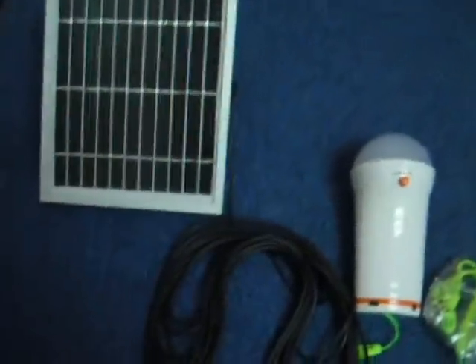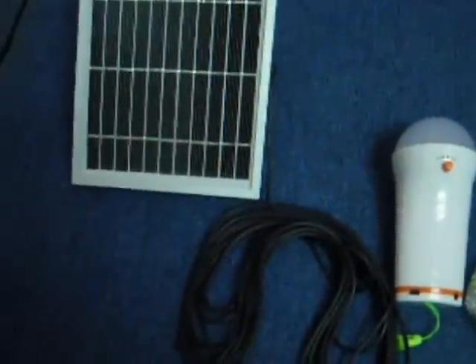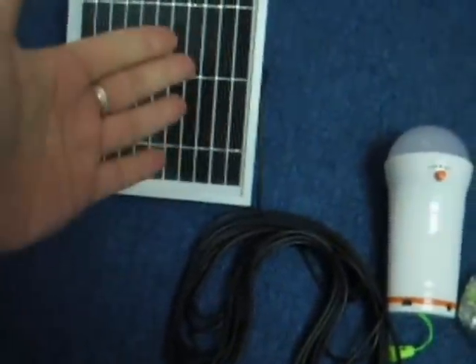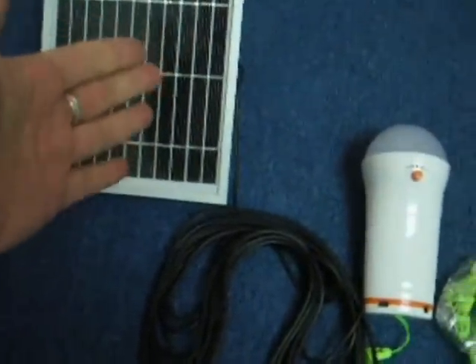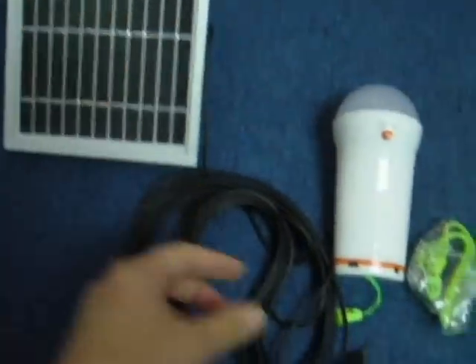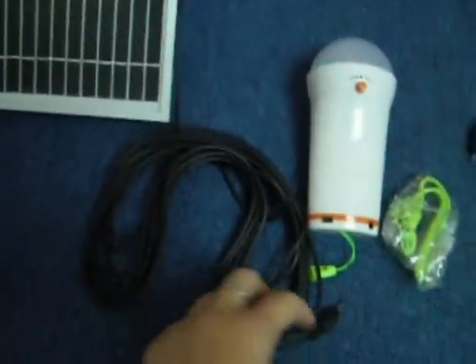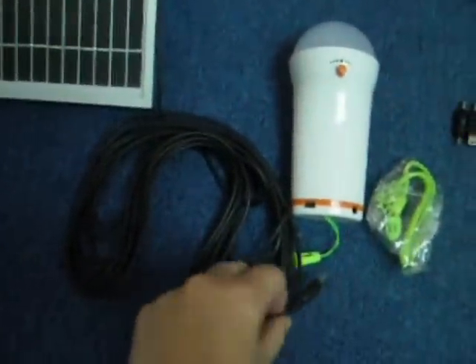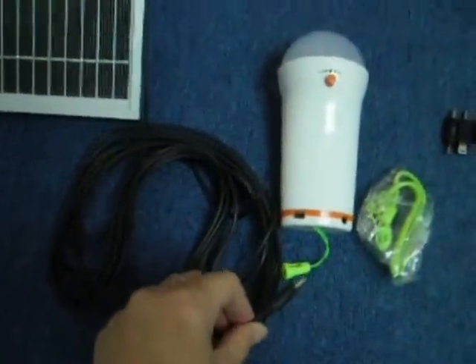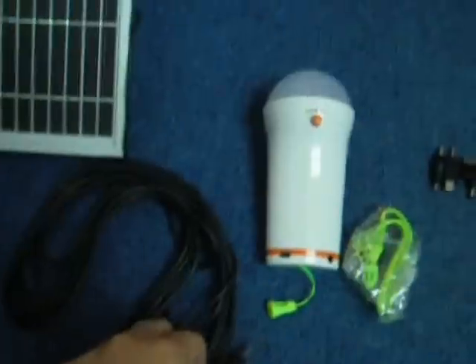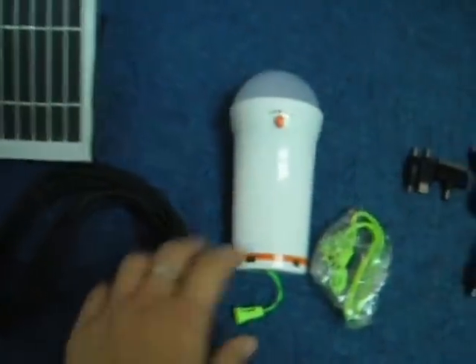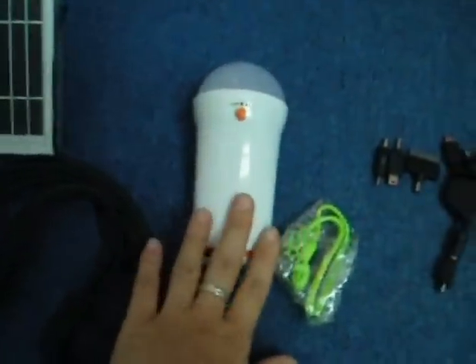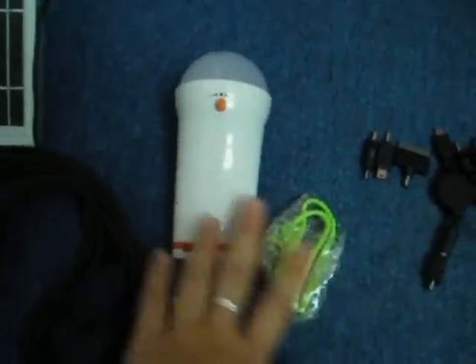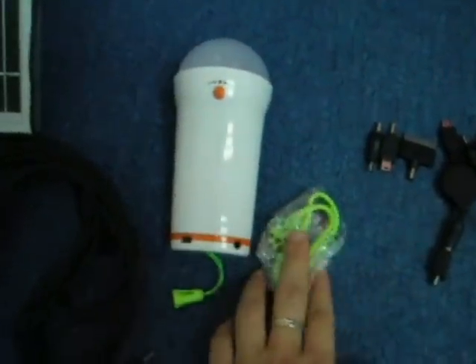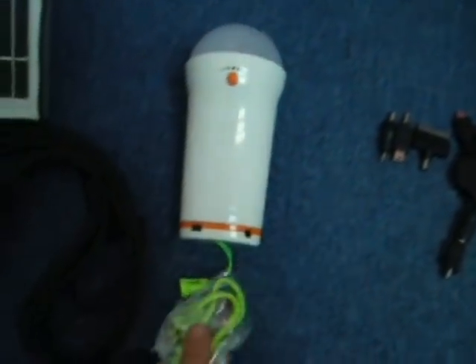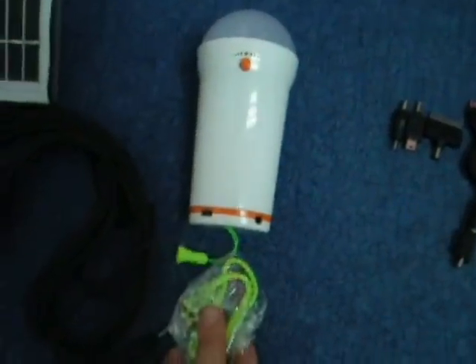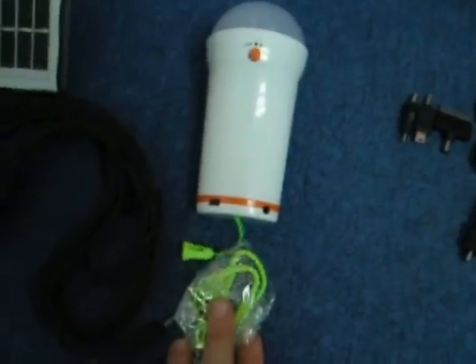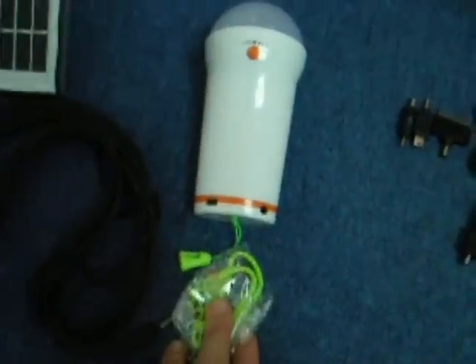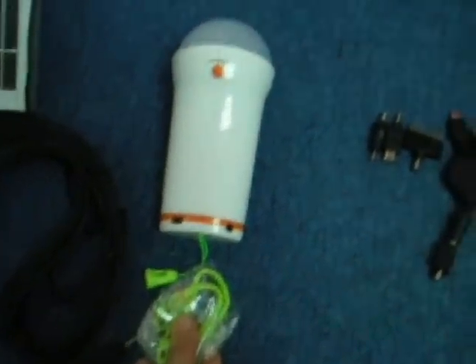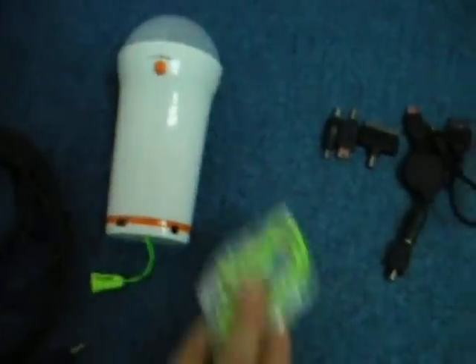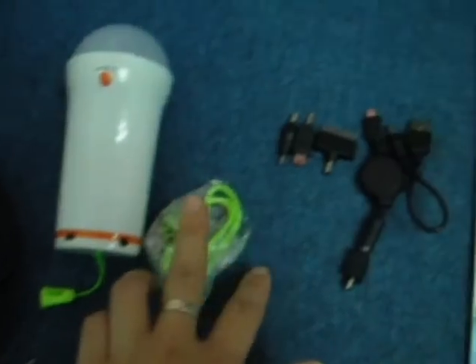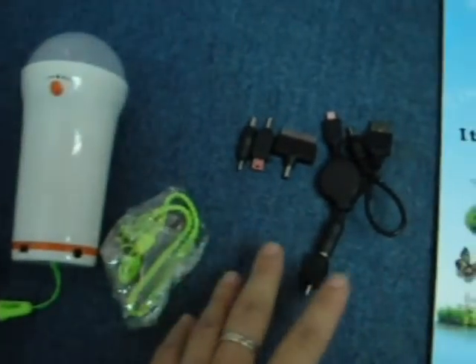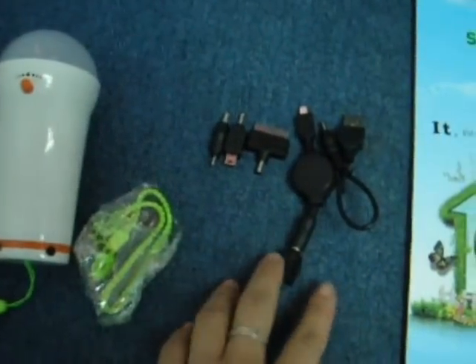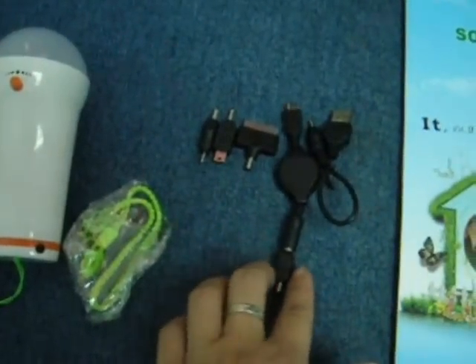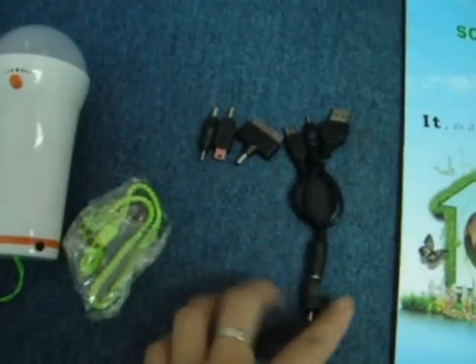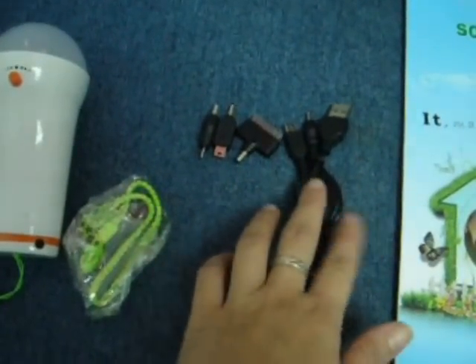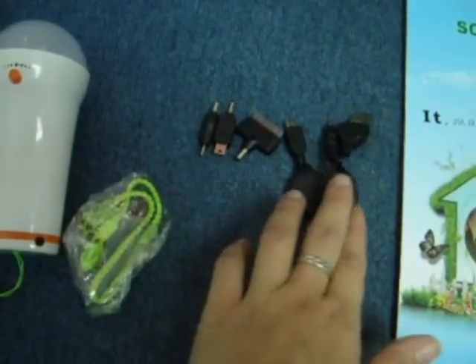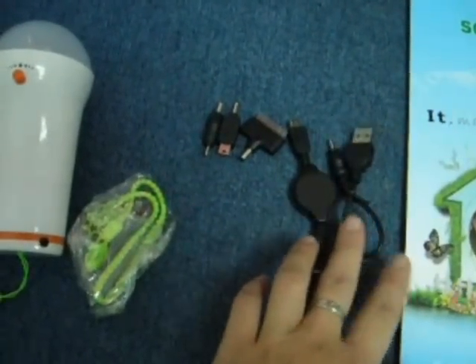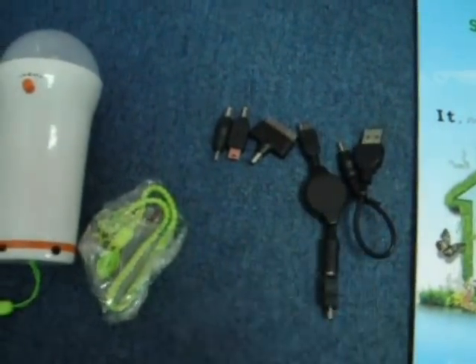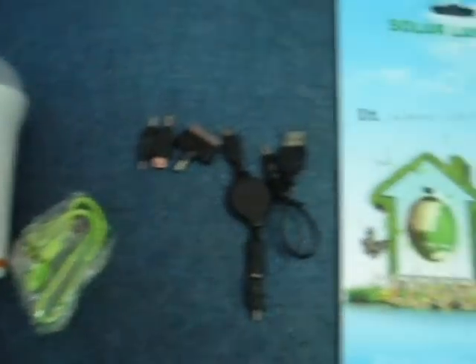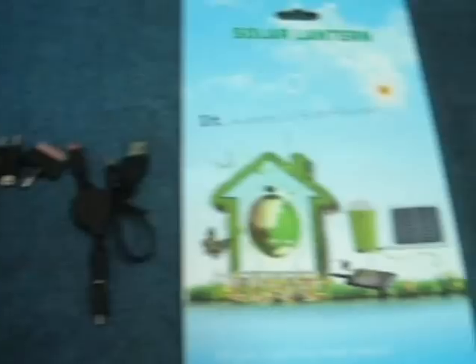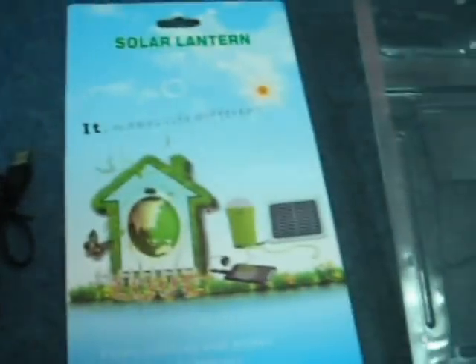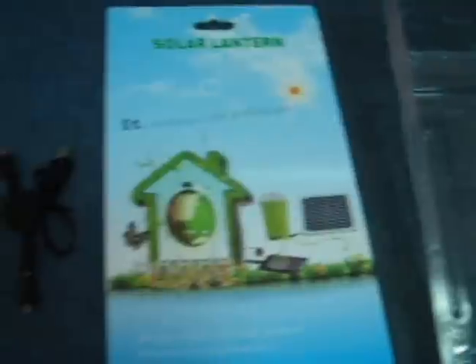You have 3-watt solar panels with the connectors. You have the solar lantern with the string, which is required to attach, along with the various connections for your handphones. And this is the packaging.